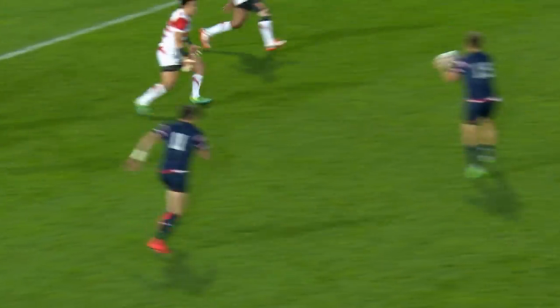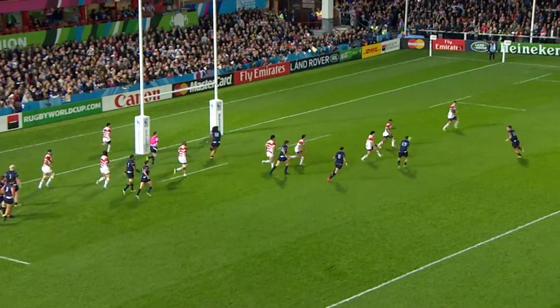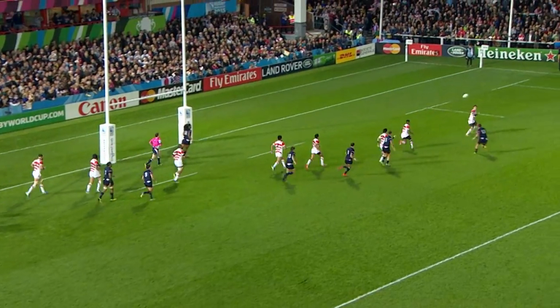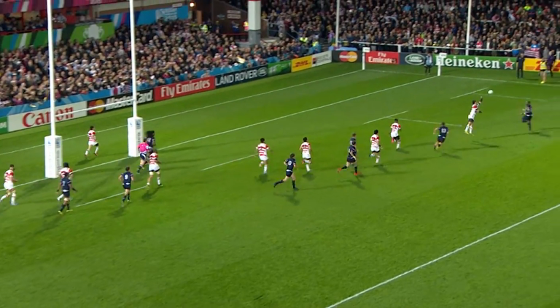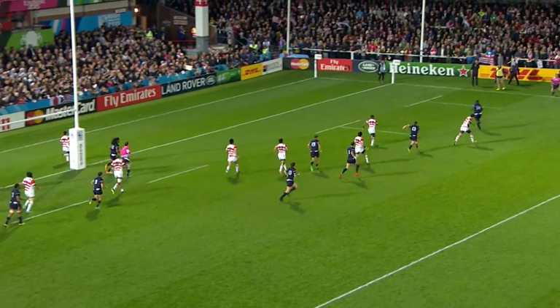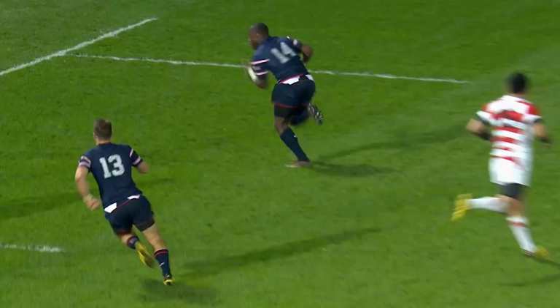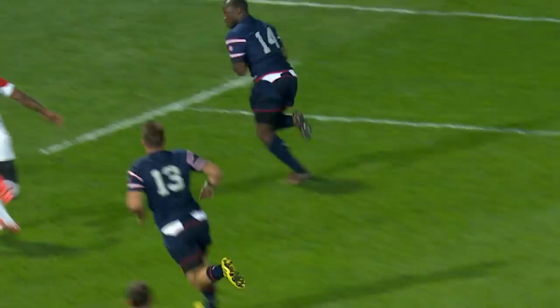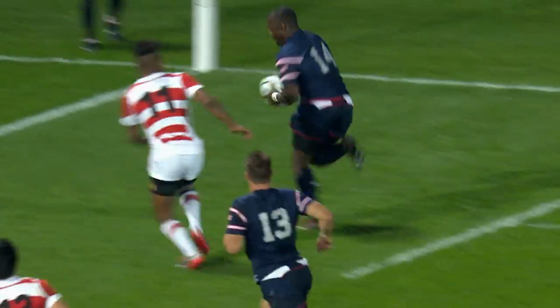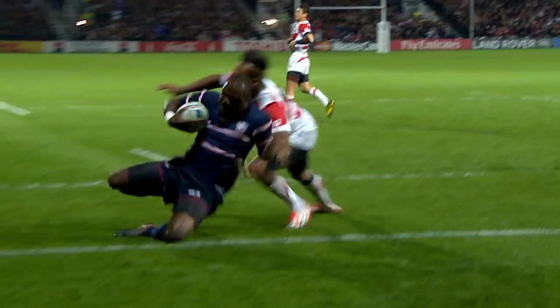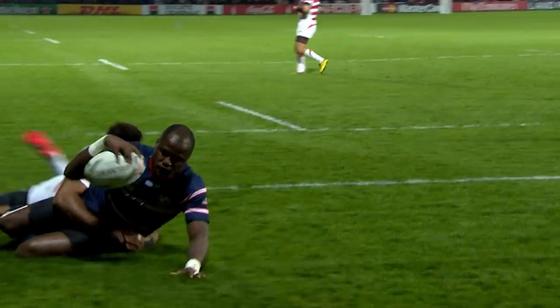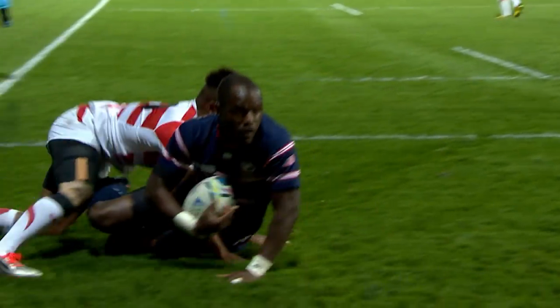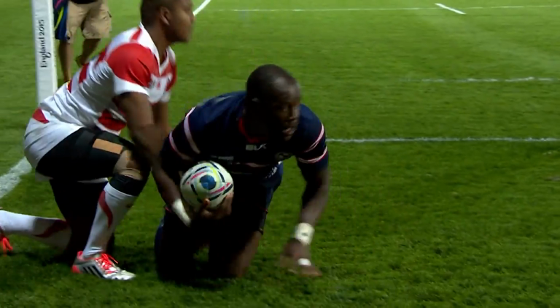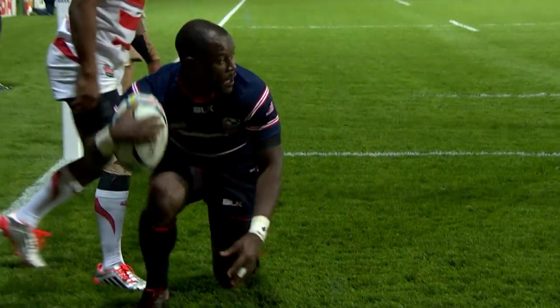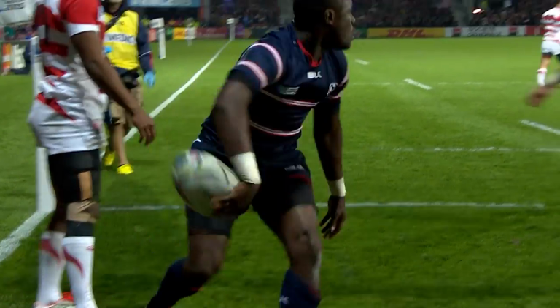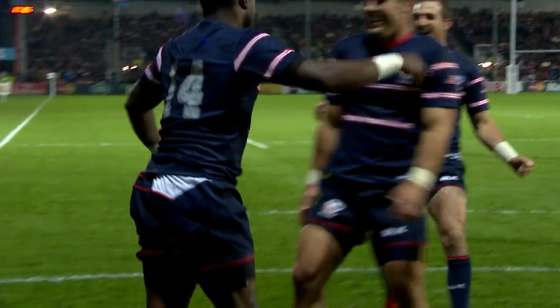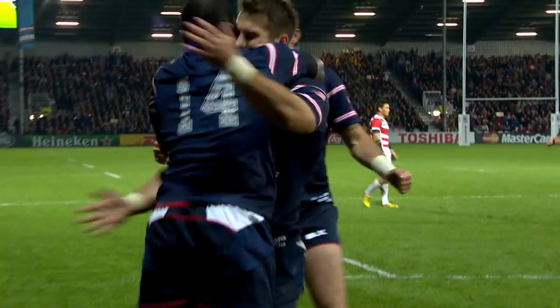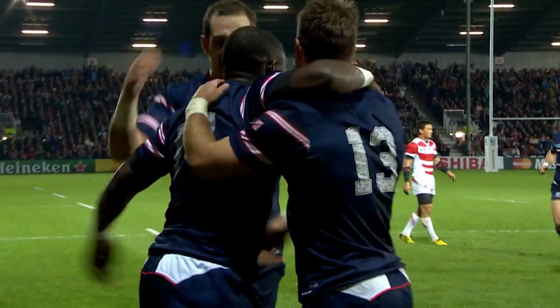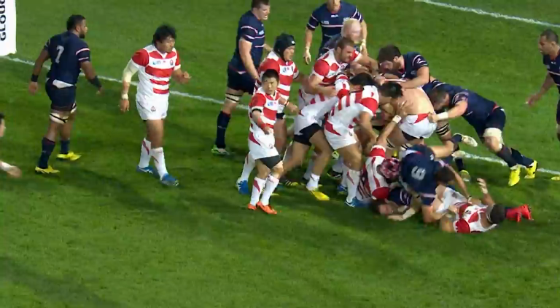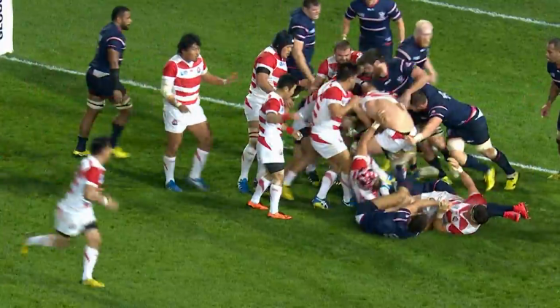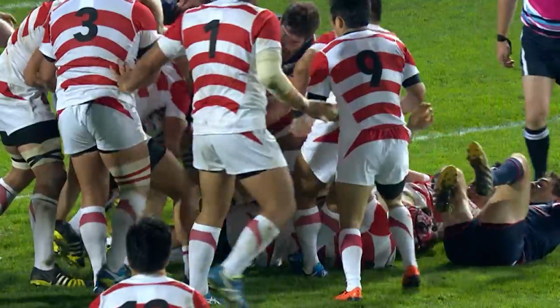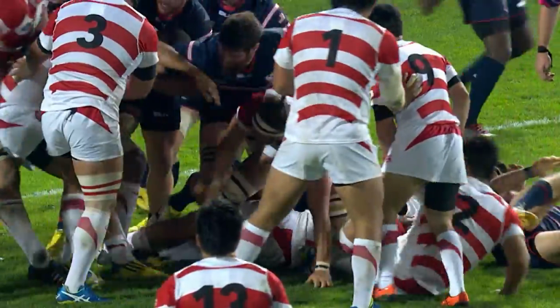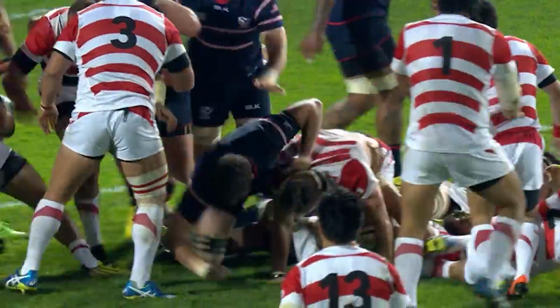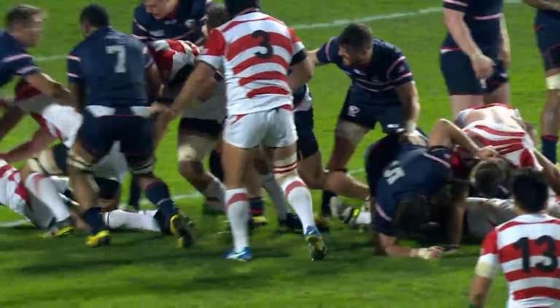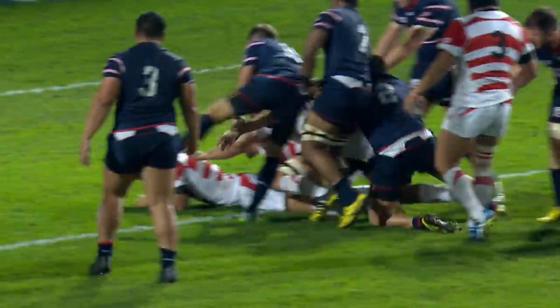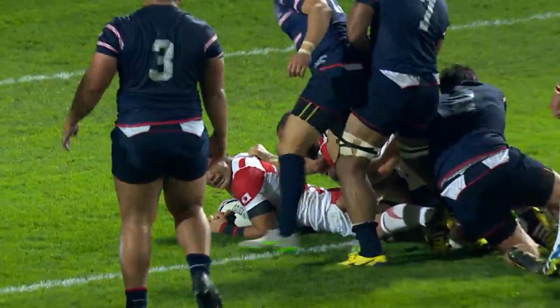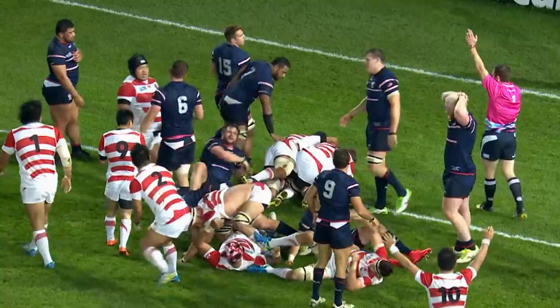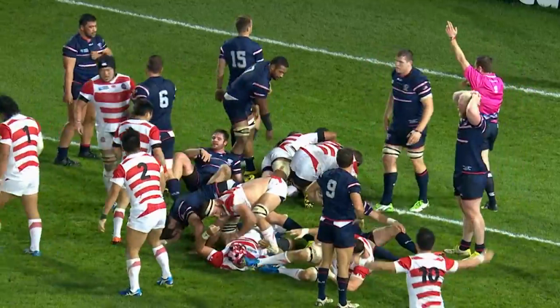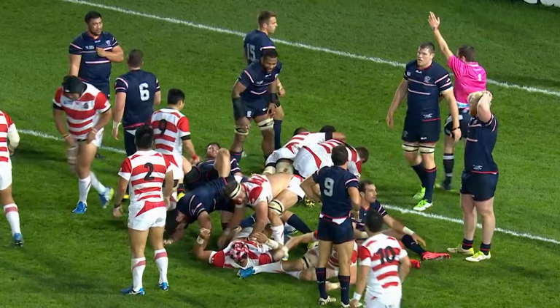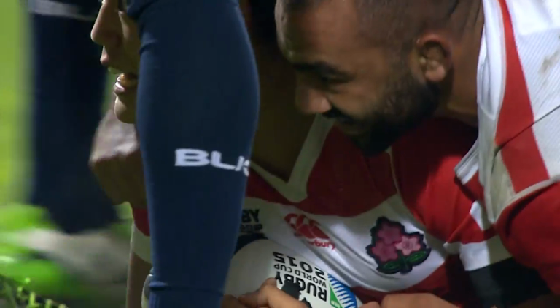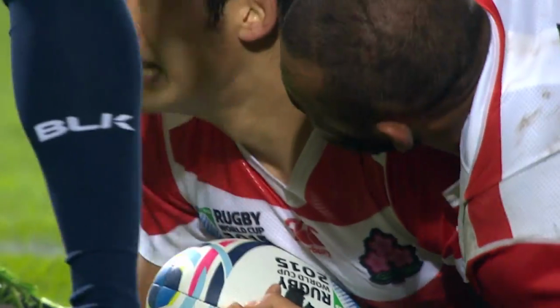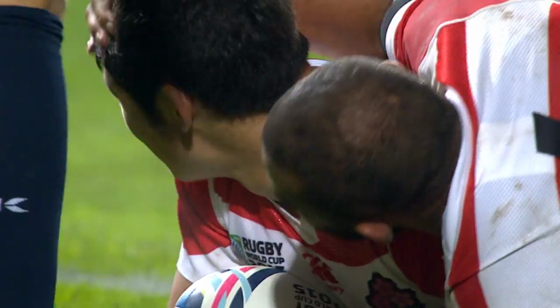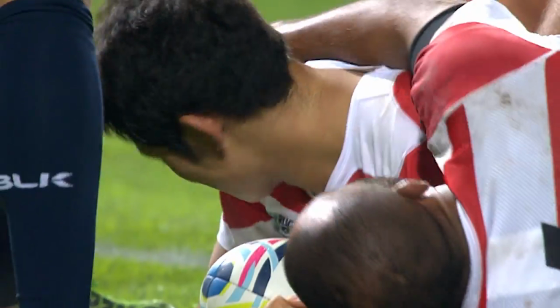Now deep it goes from Wiles, flinging it over the top to Inguanya, who will be in. Z Inguanya gets it down. The try is given through the middle — a little splinter group.